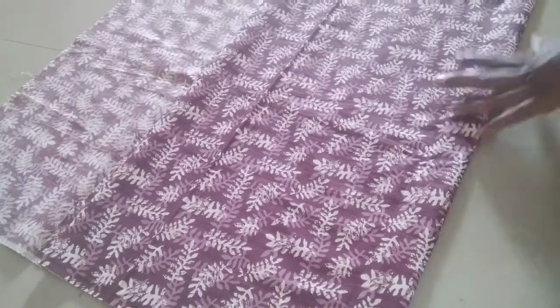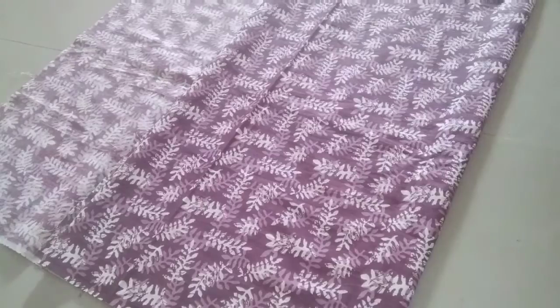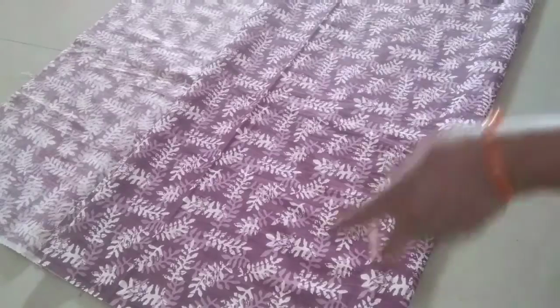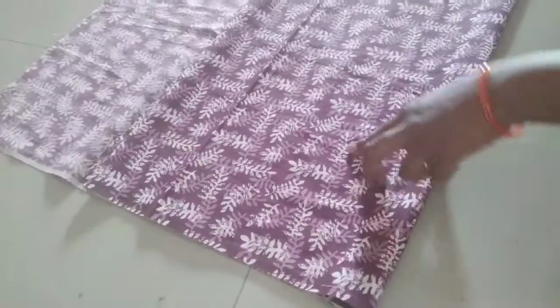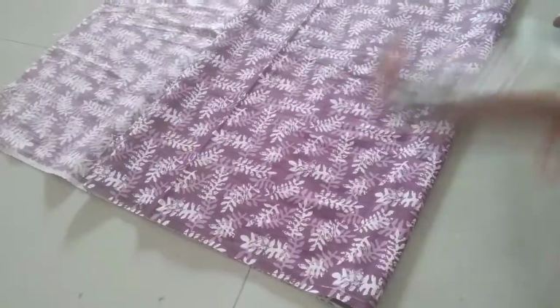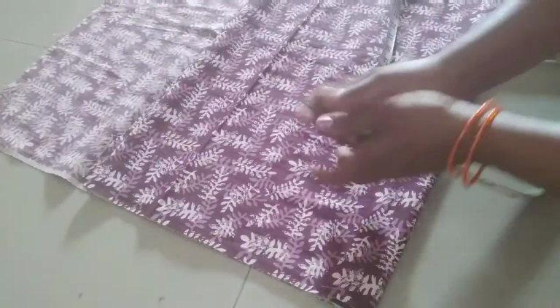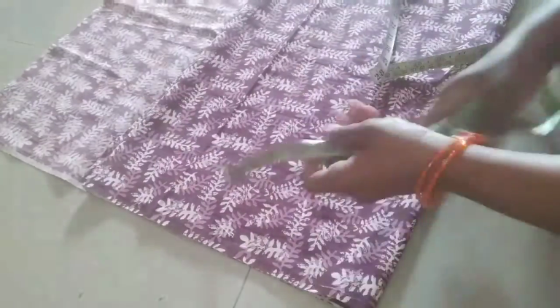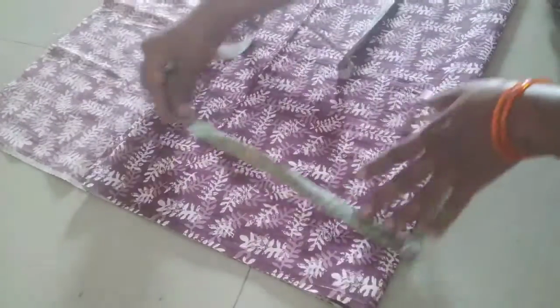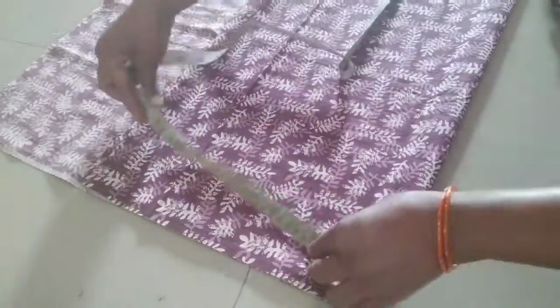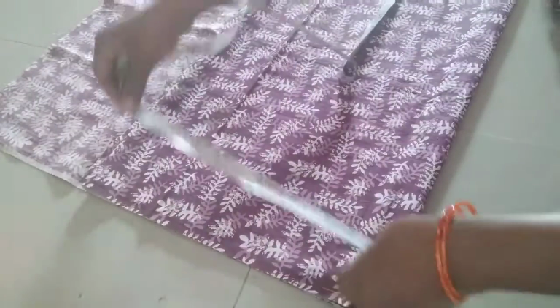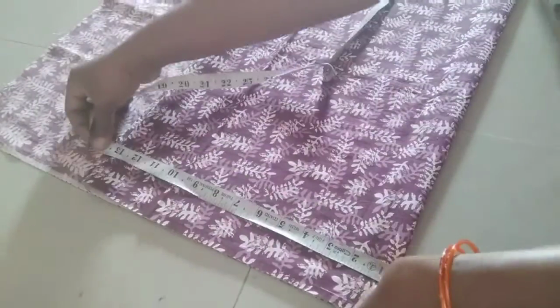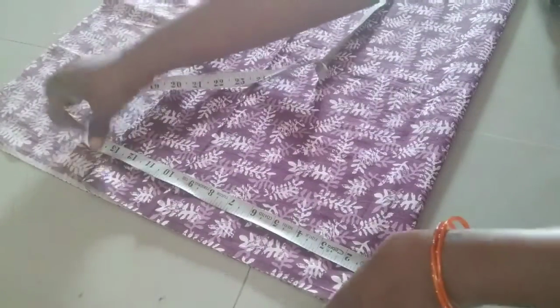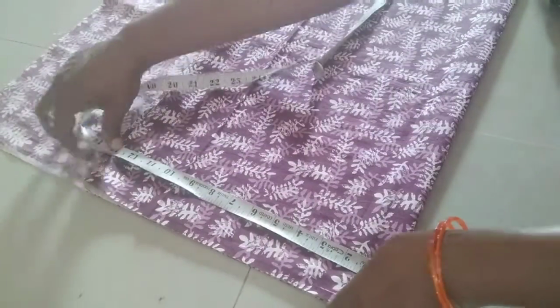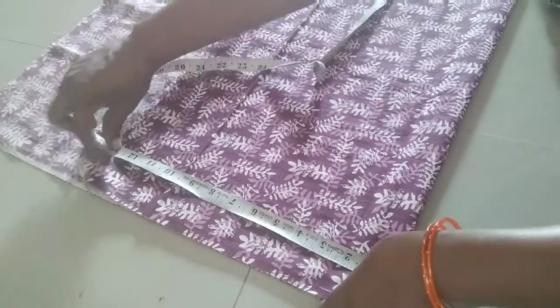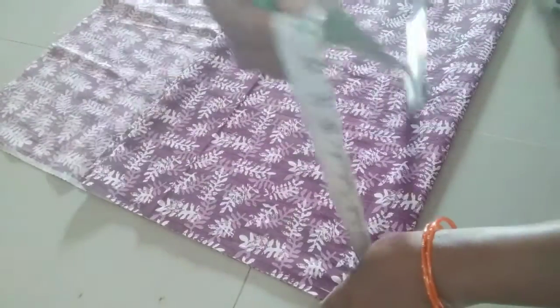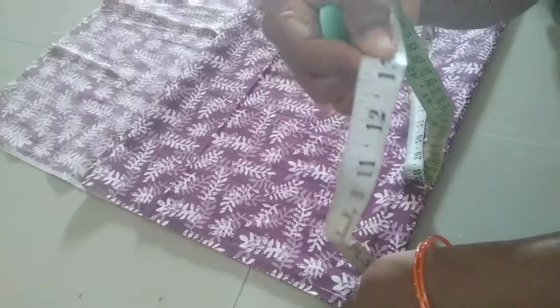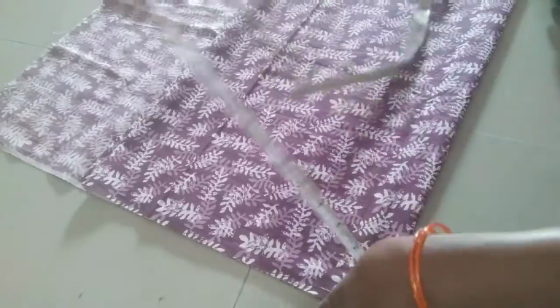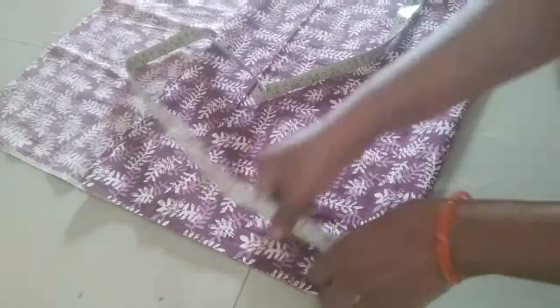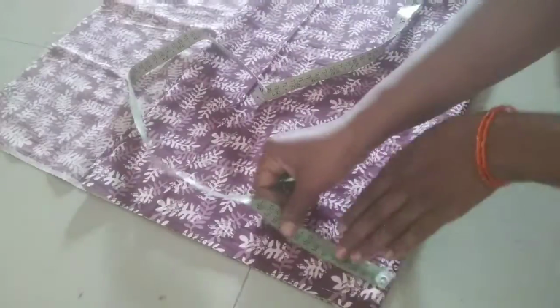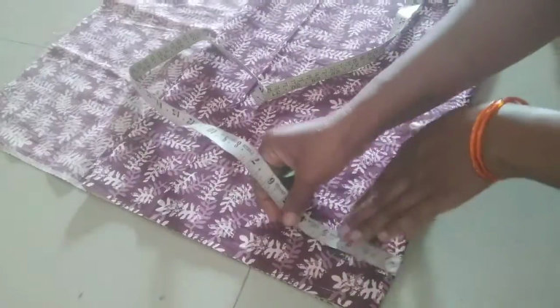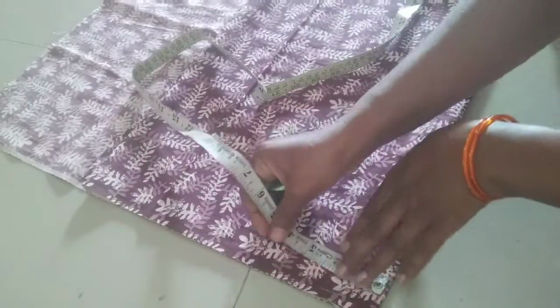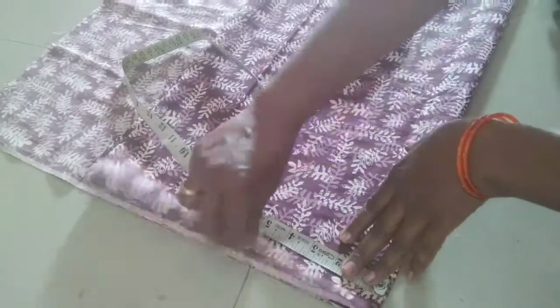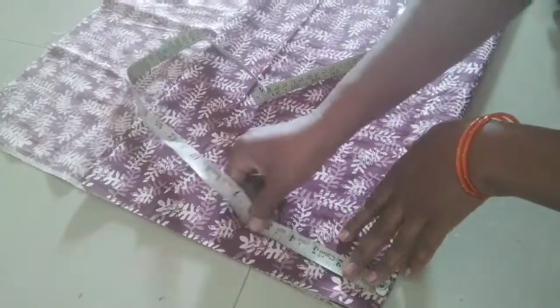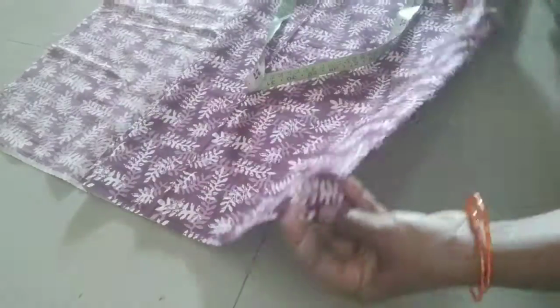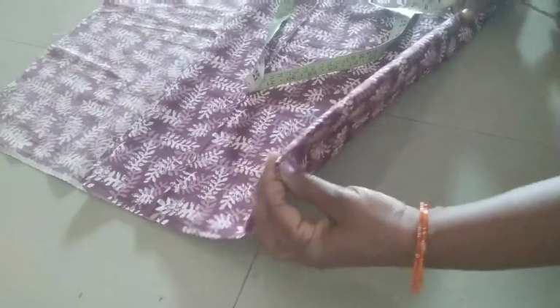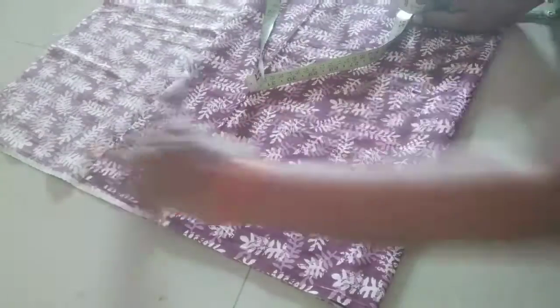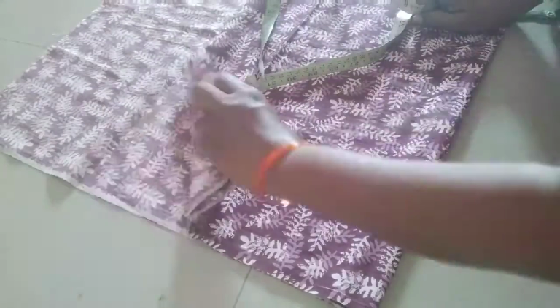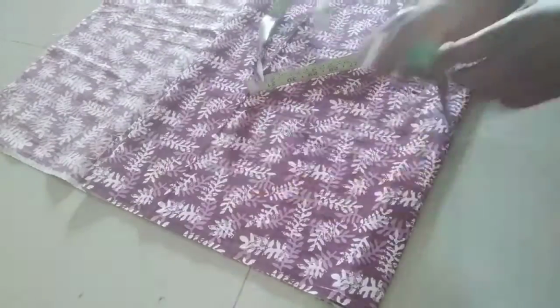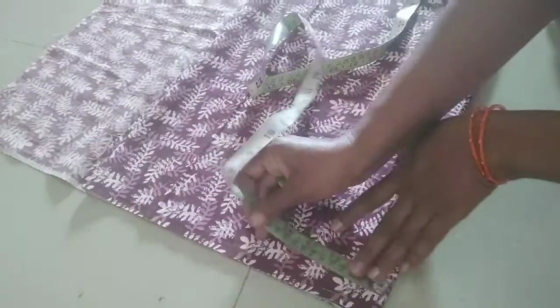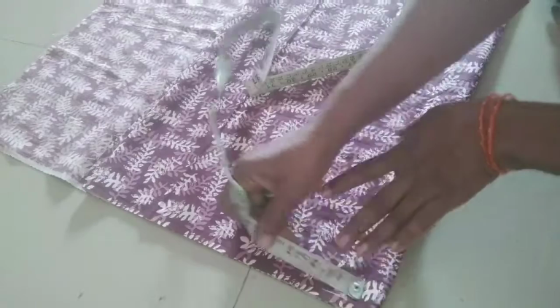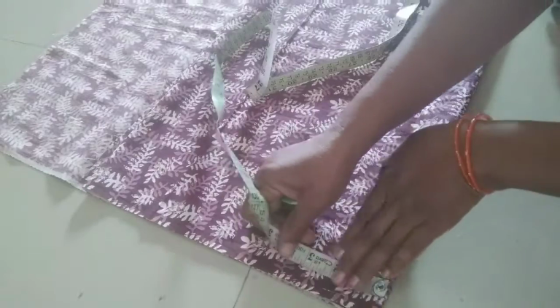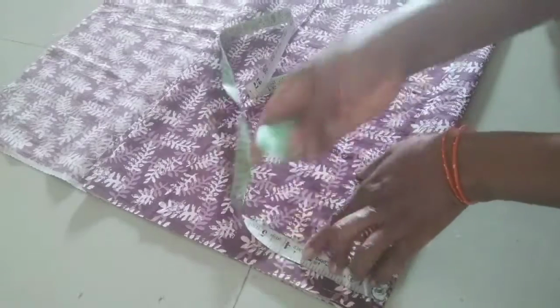2 meters cotton material. 4 folds. The rest of the material — my hands are put in the cloth.